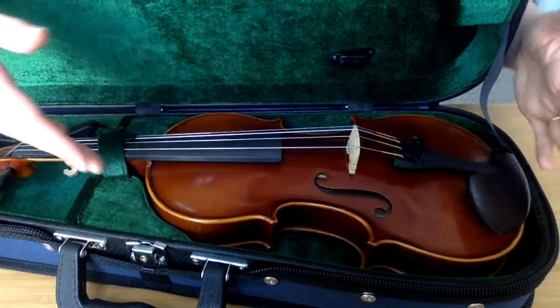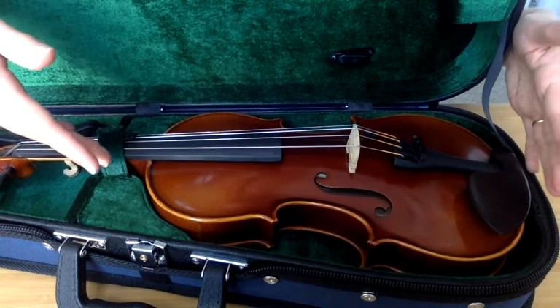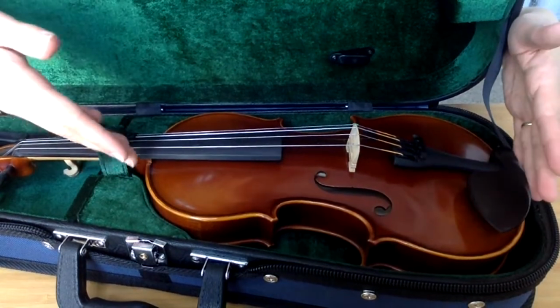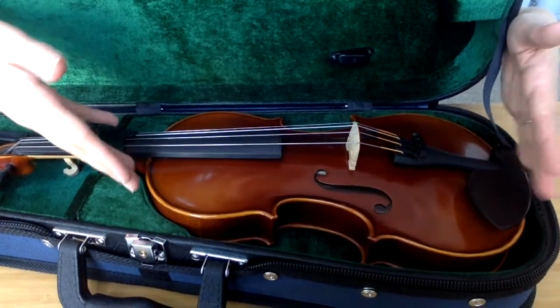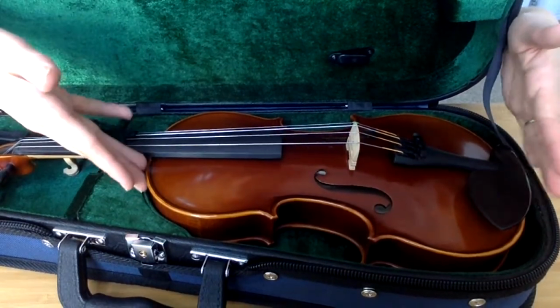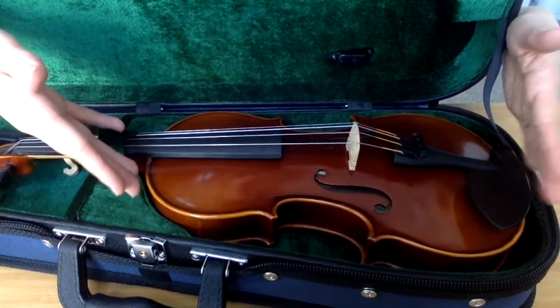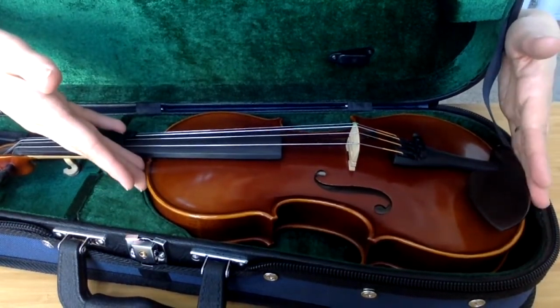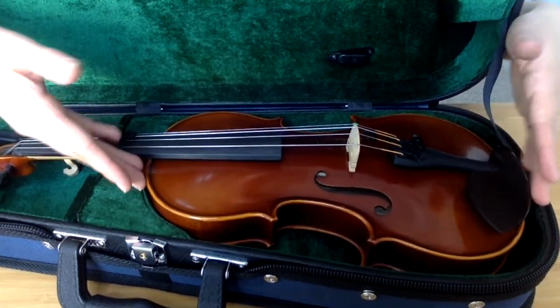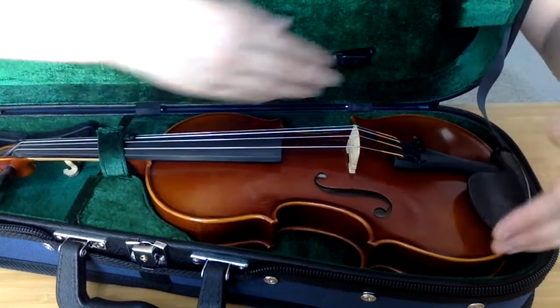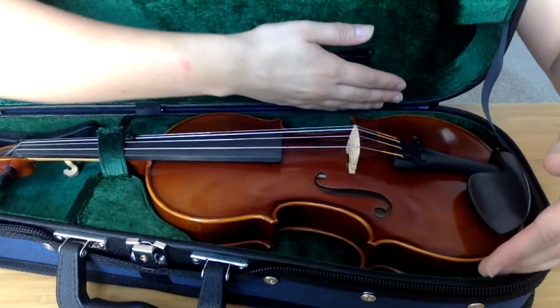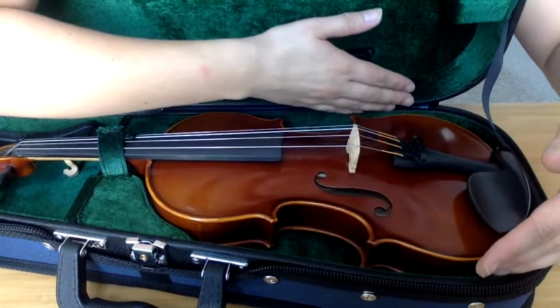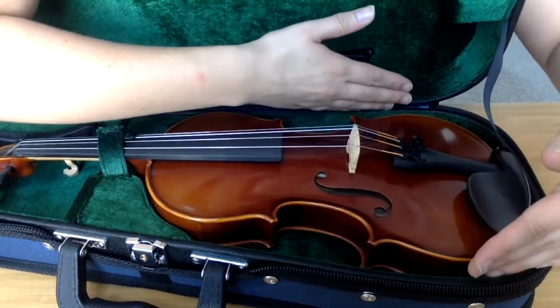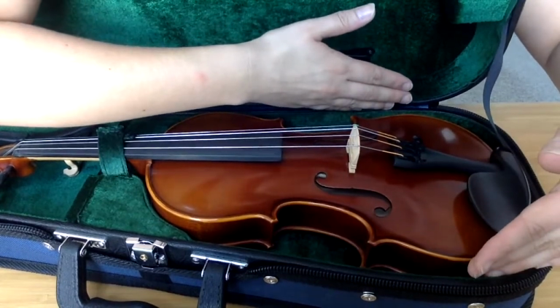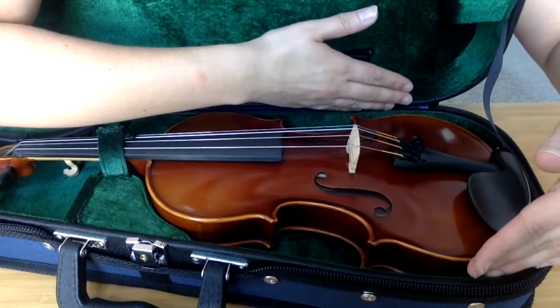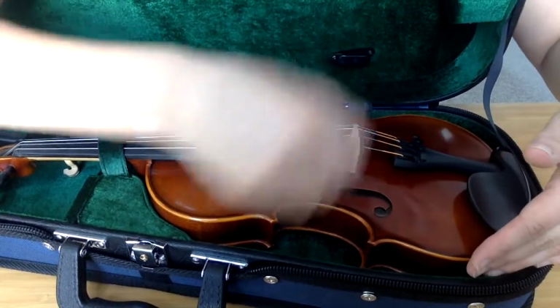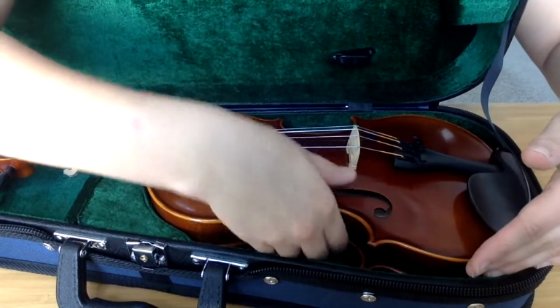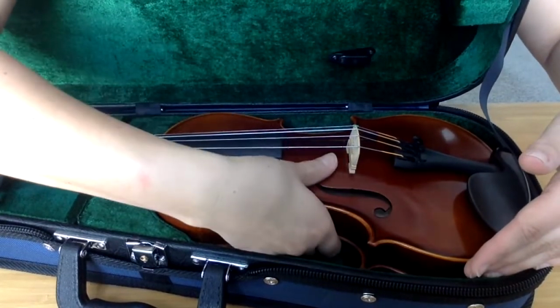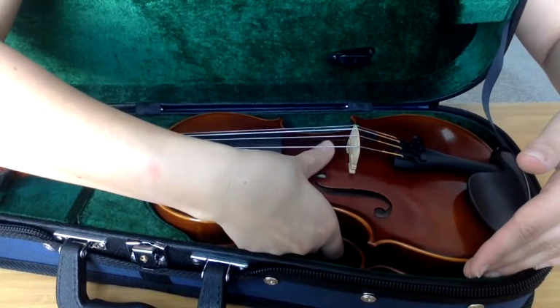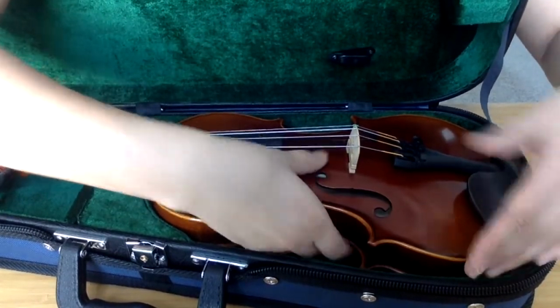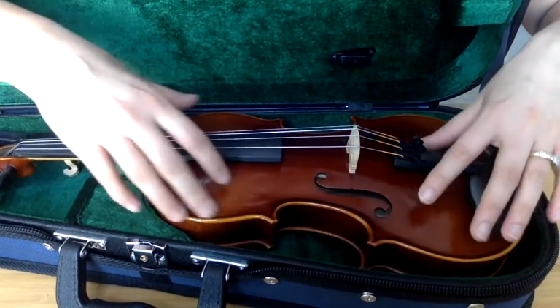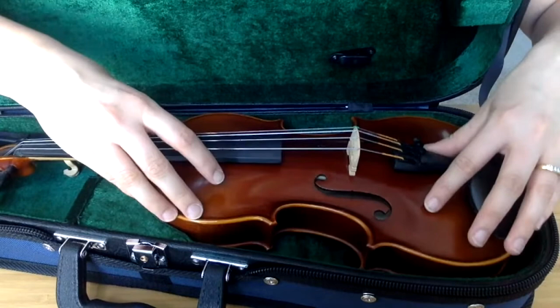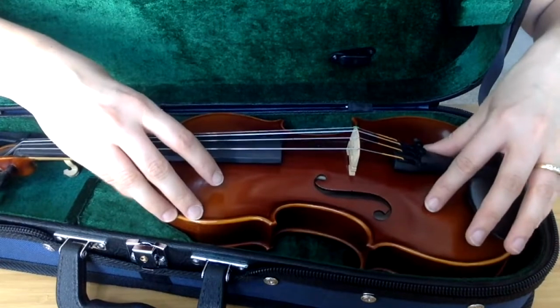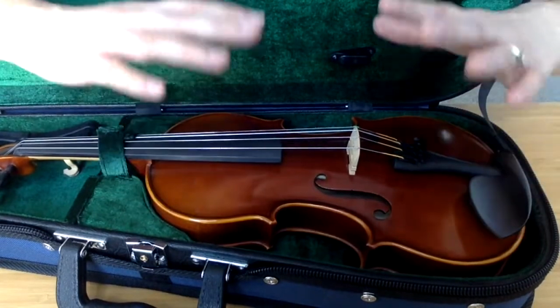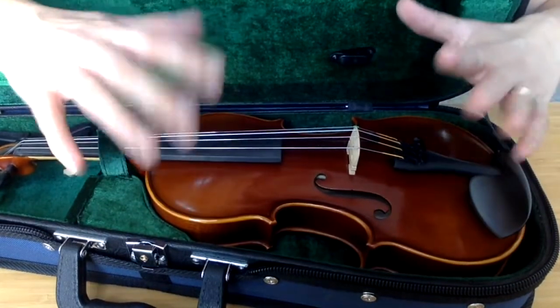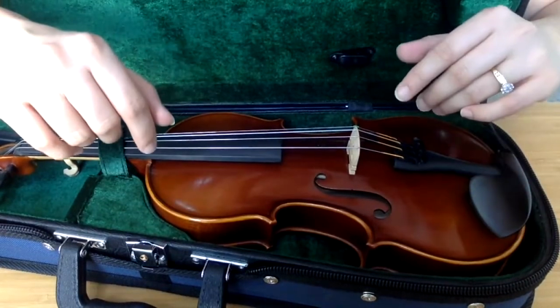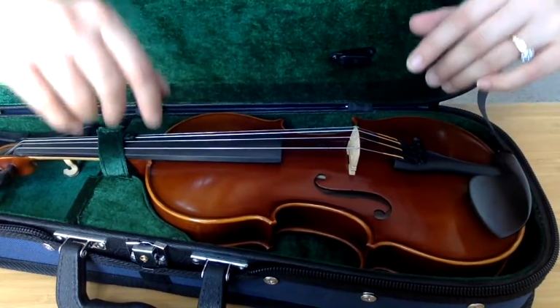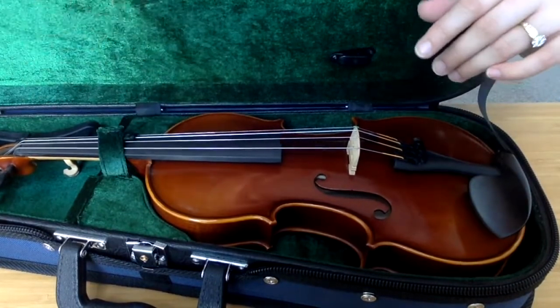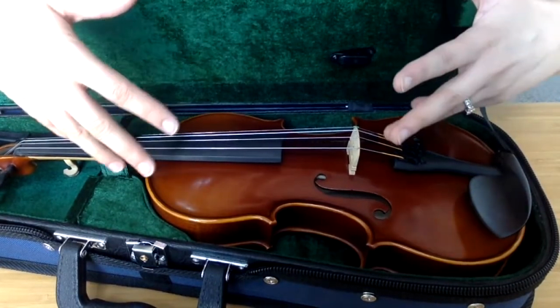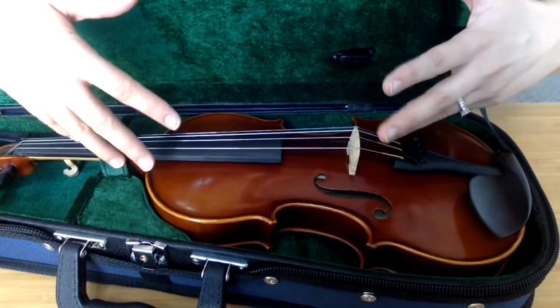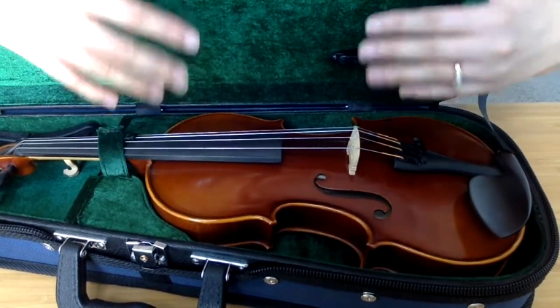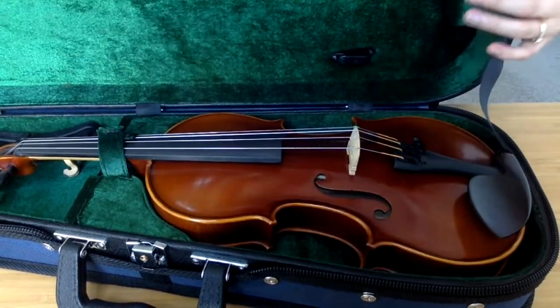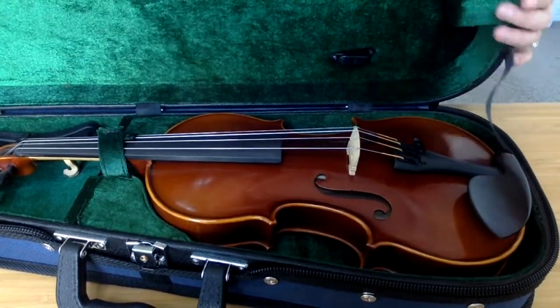A half size violin and a 12 inch viola are the same length, but a viola is just a little bit wider down here and a little bit wider in the belly. So there's enough room — if you have a 12 inch viola you can buy a half size FPS violin case.